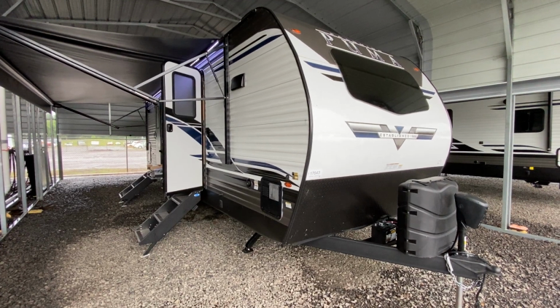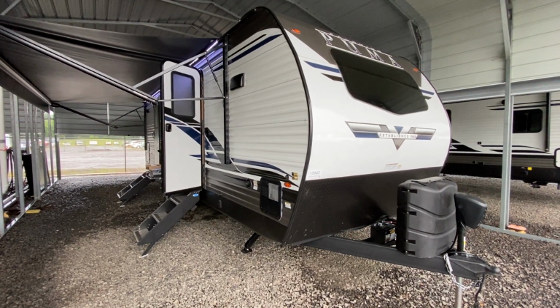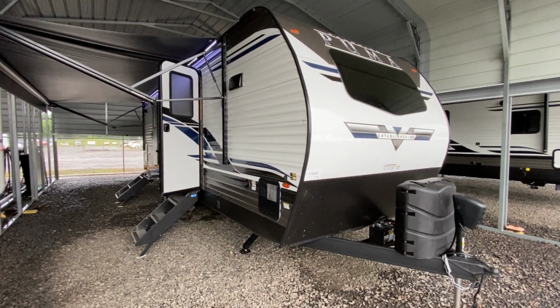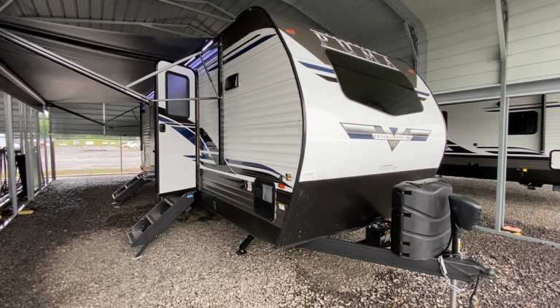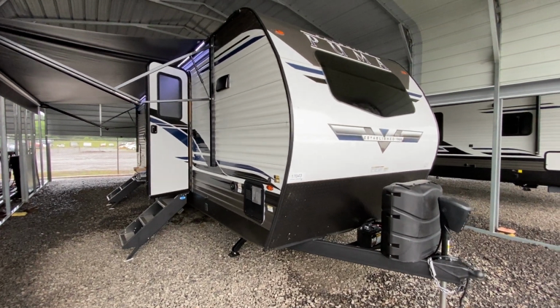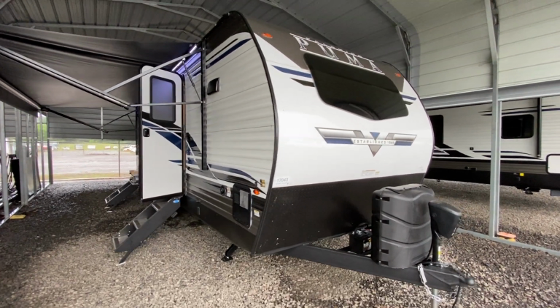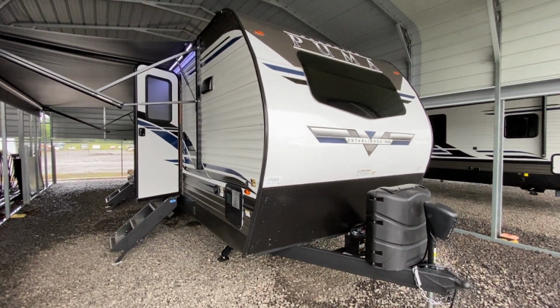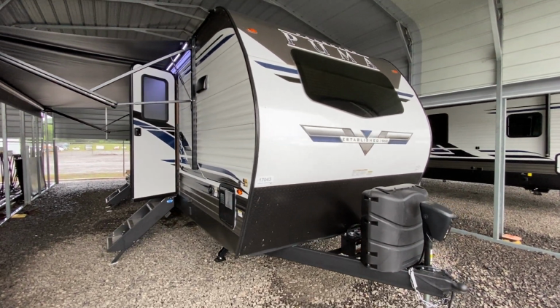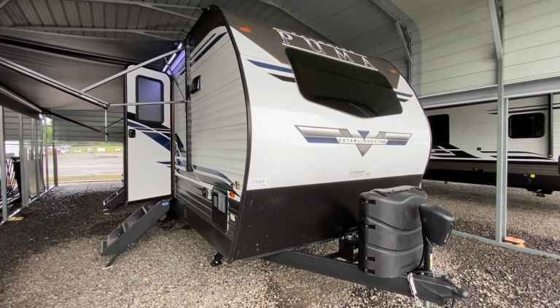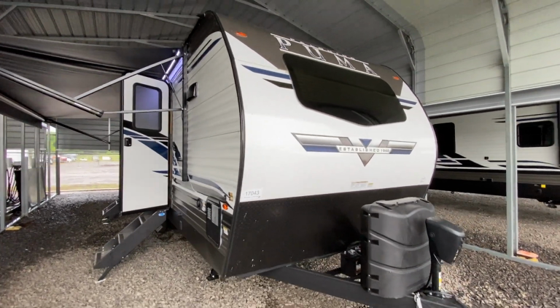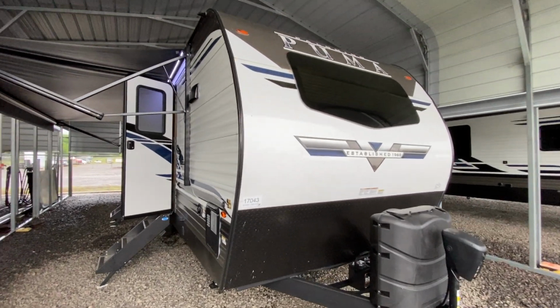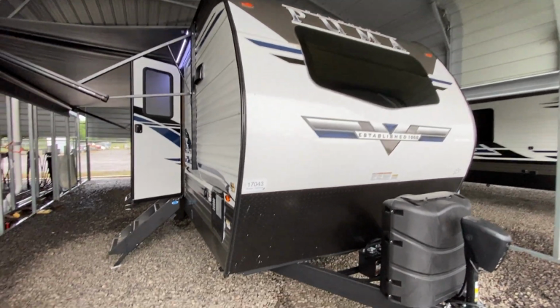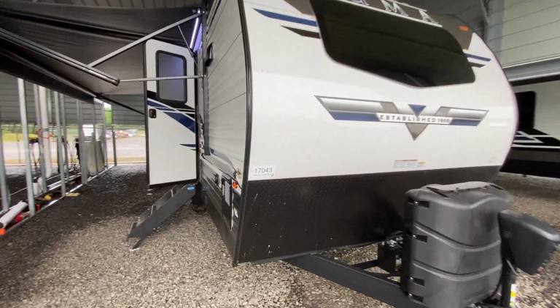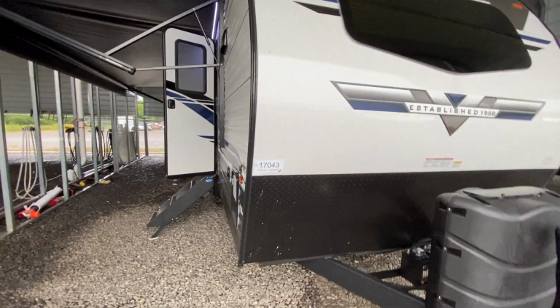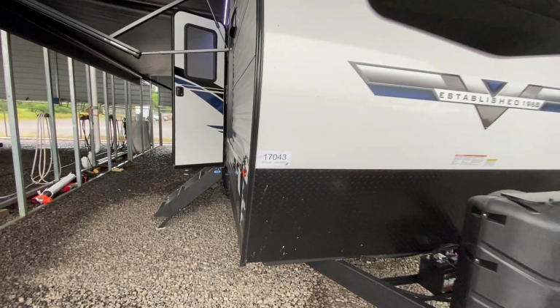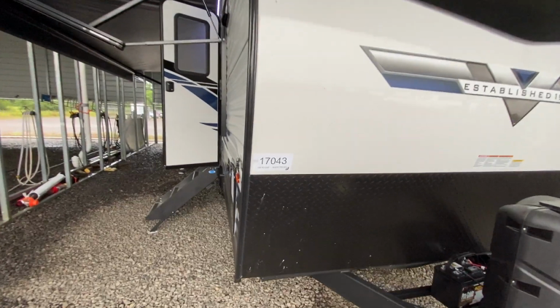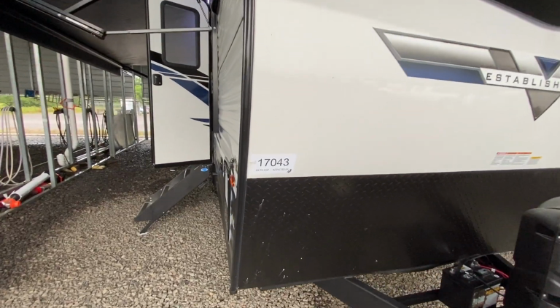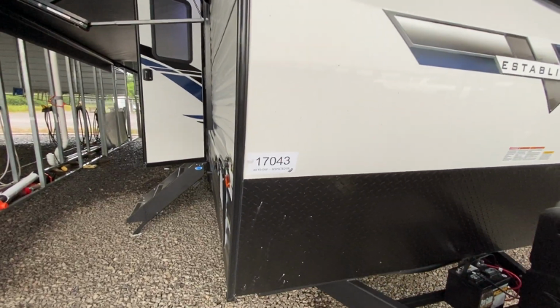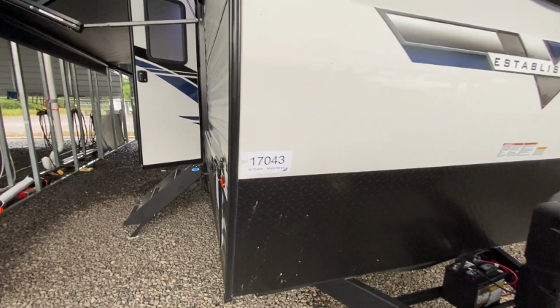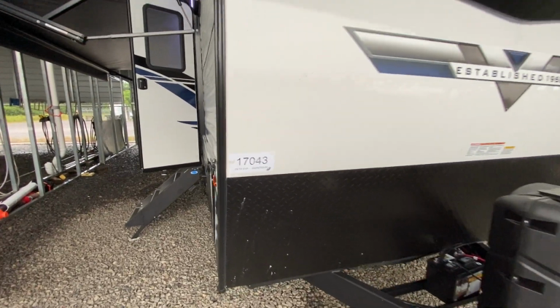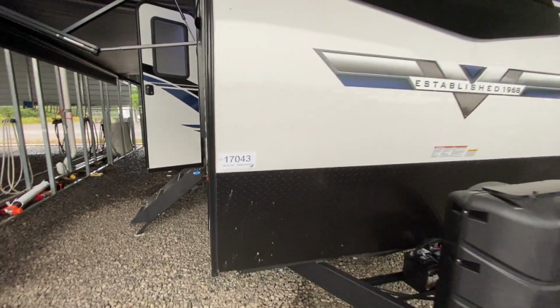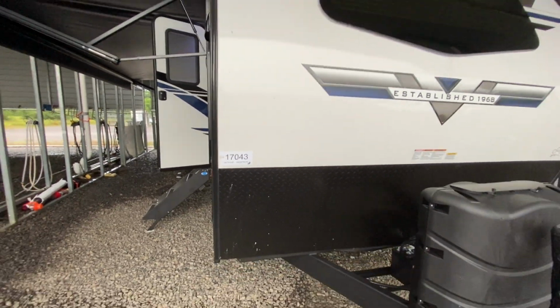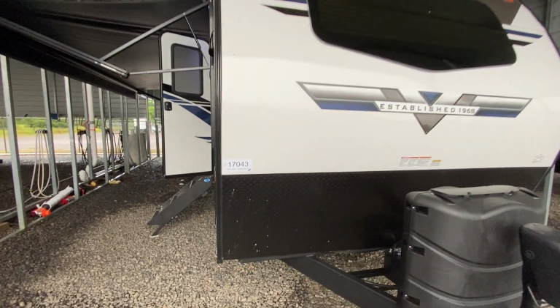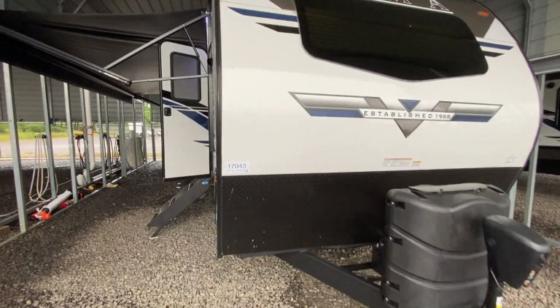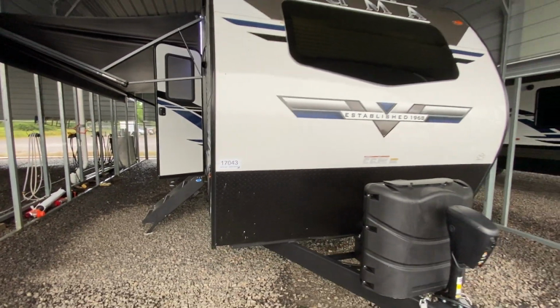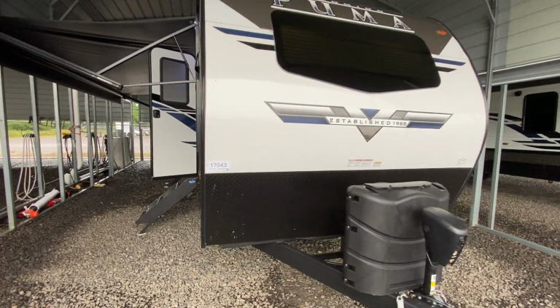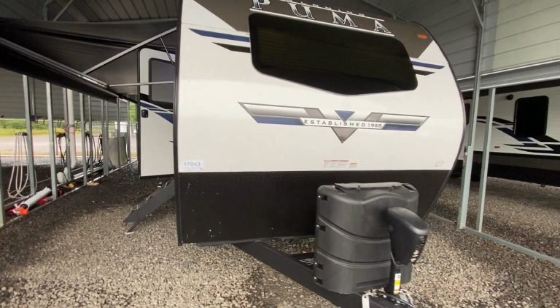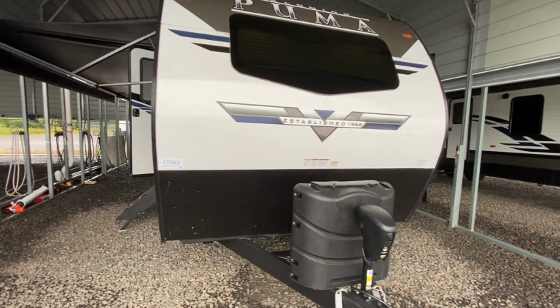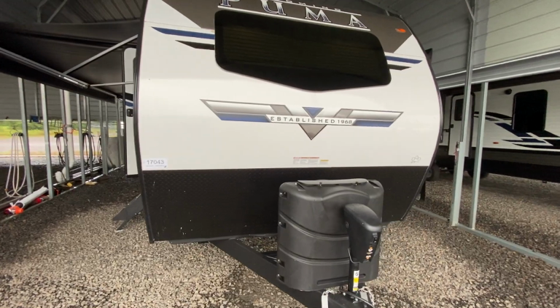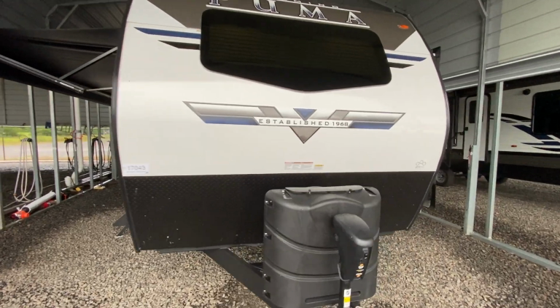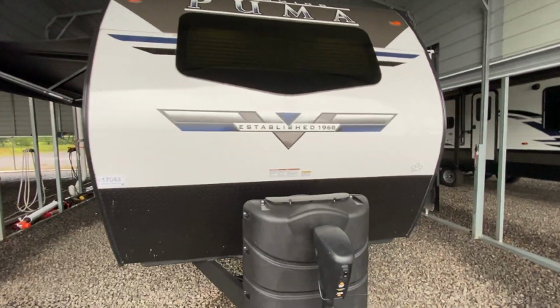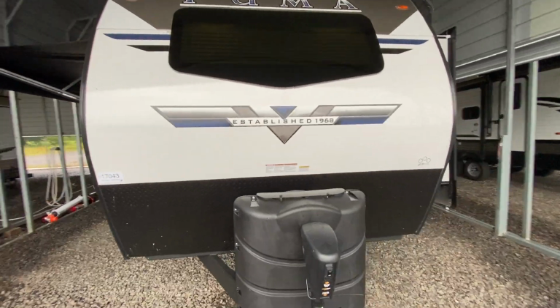Well, in this rainy afternoon, I'm shooting a video of one of our brand new Palomino Pumas. This is Unit 17043, and this is the 26FKBS.